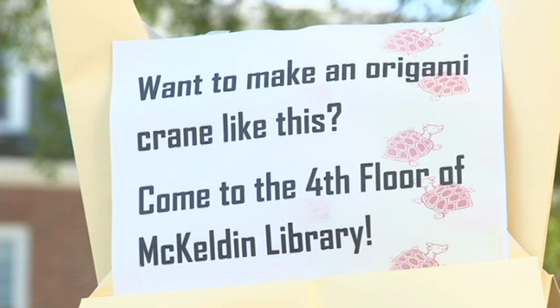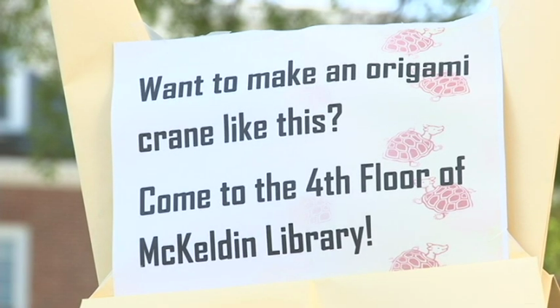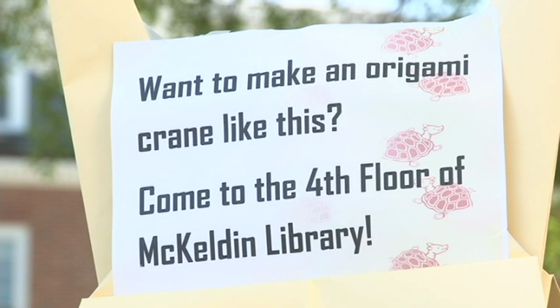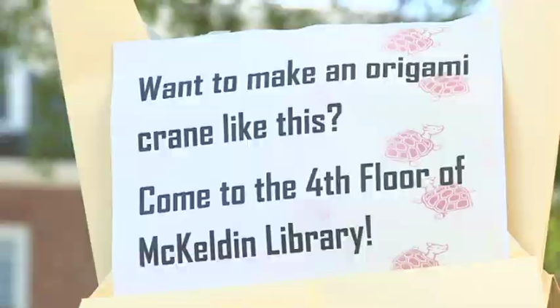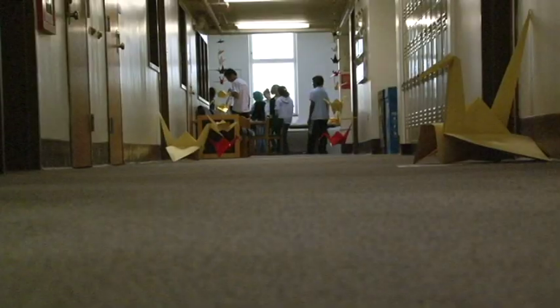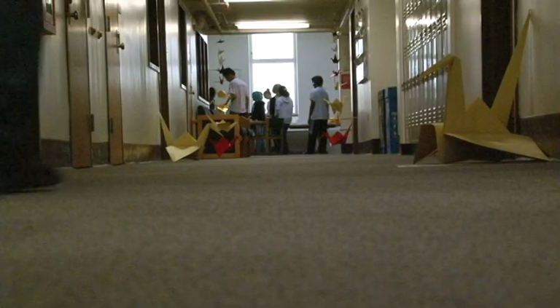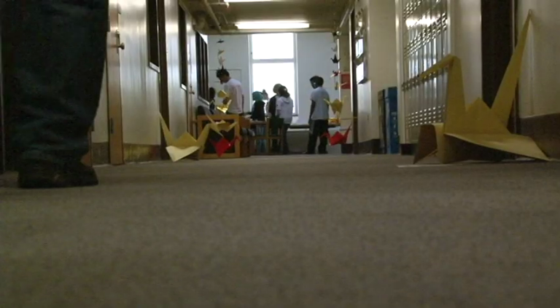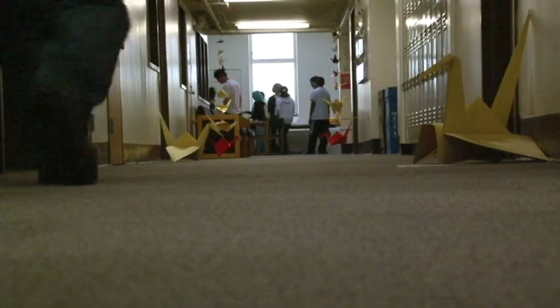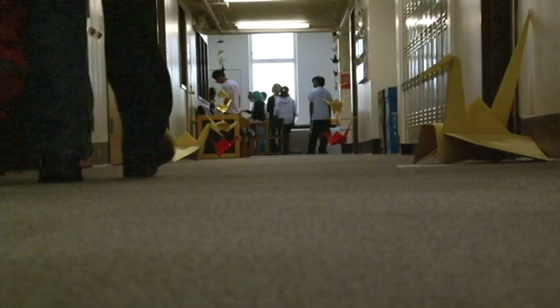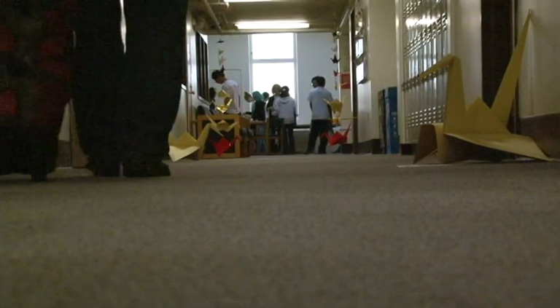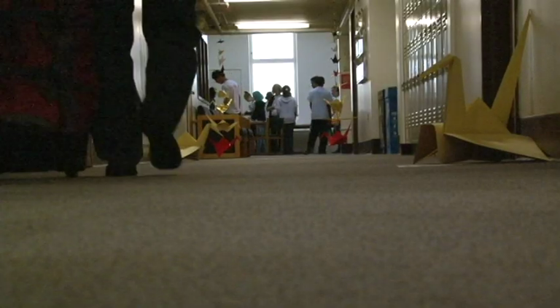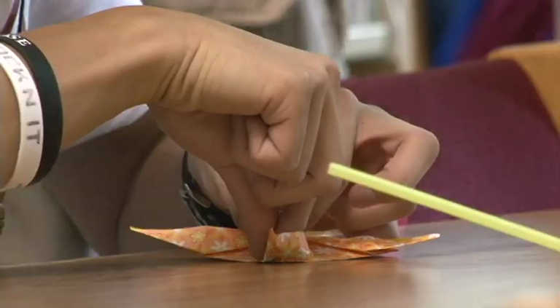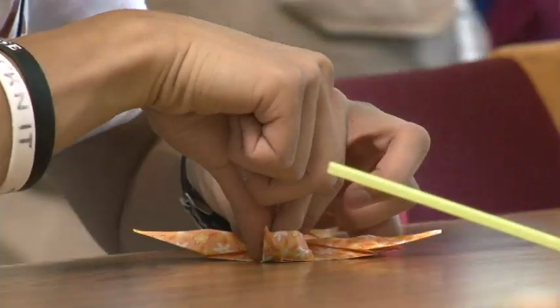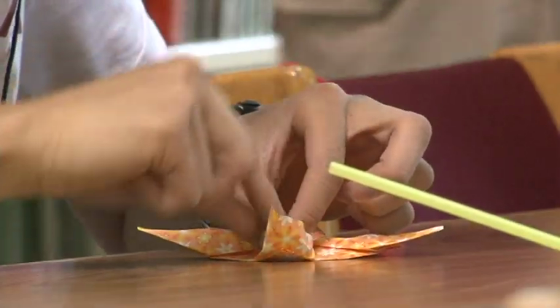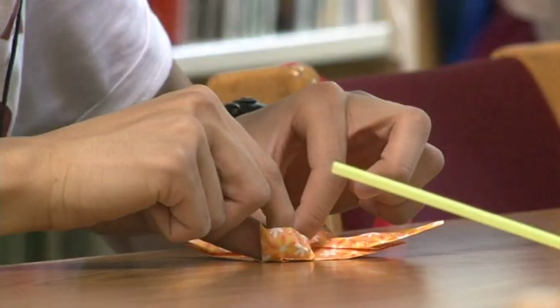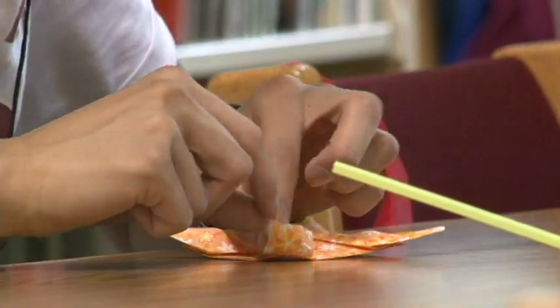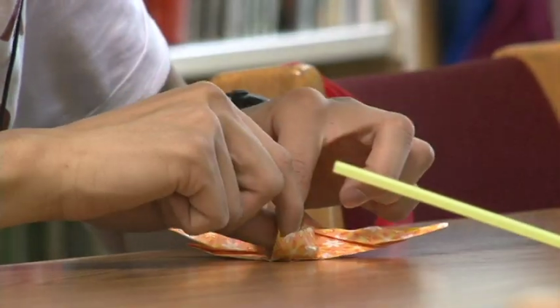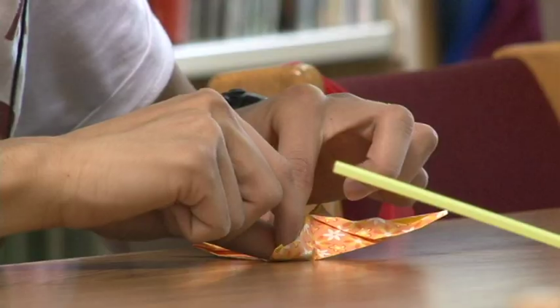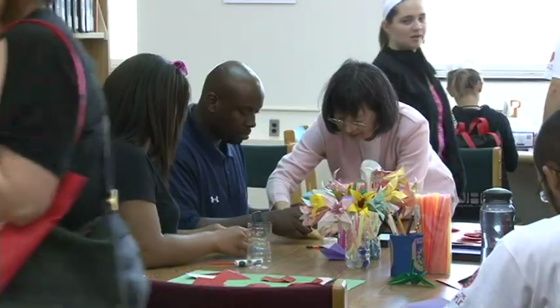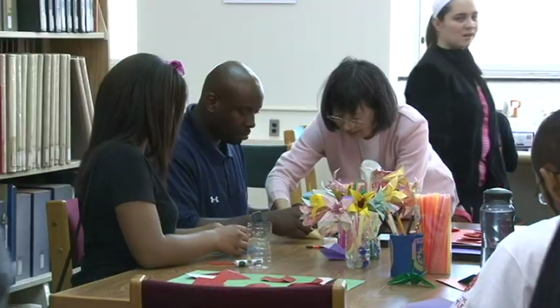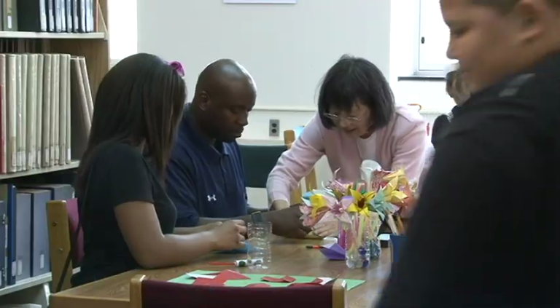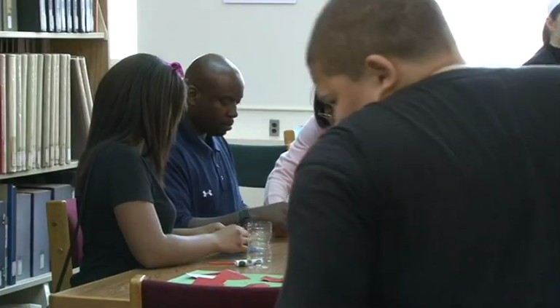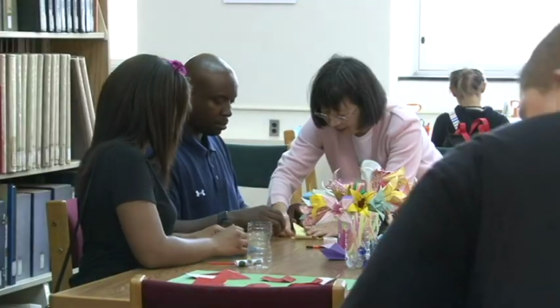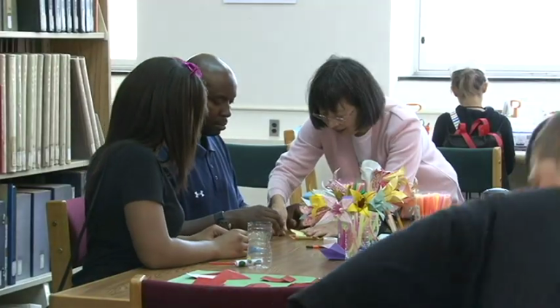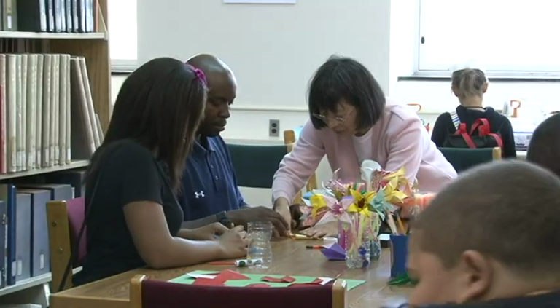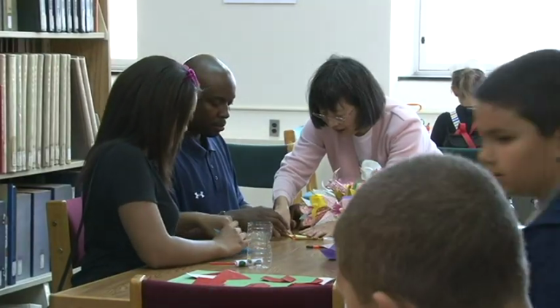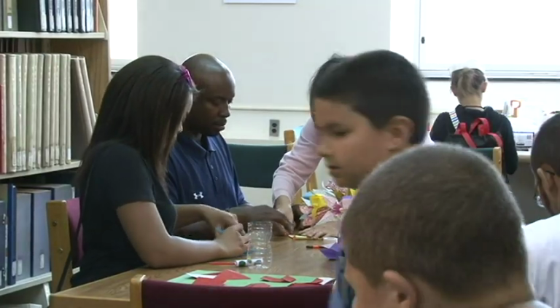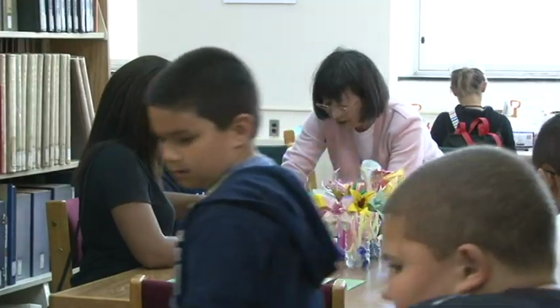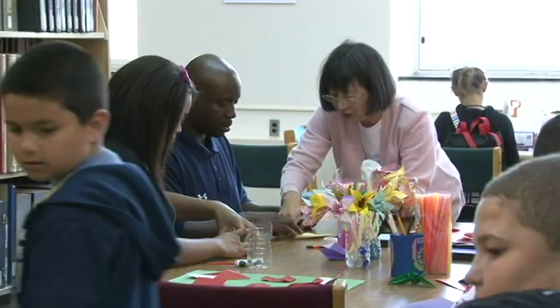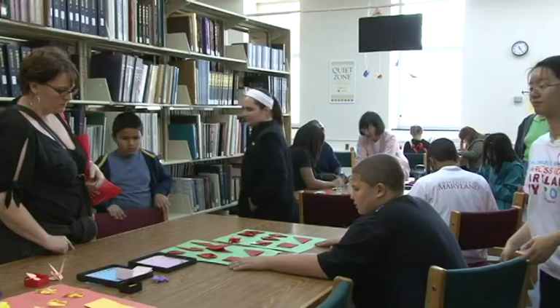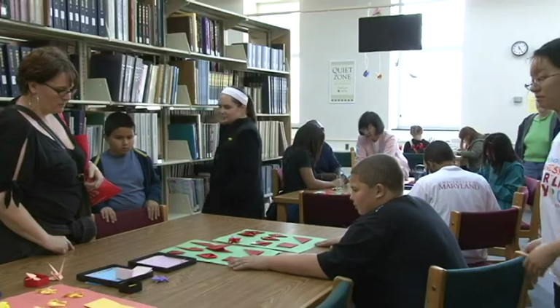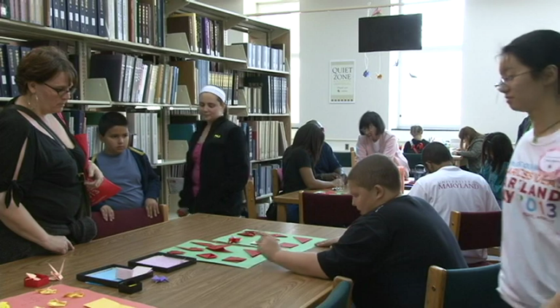Origami. Located within the McKeldin Library, Maryland's East Asian Arts and Crafts got the folding paper and teaching people of all ages the art of origami.